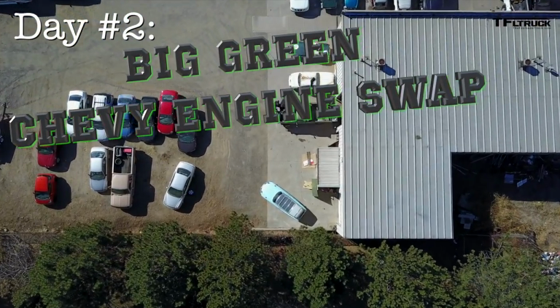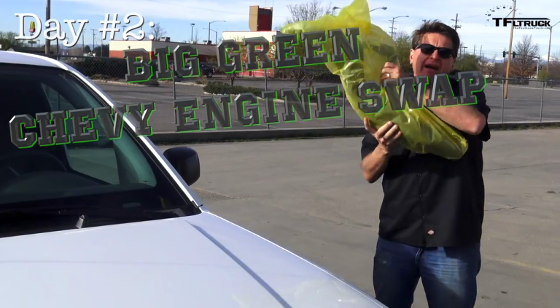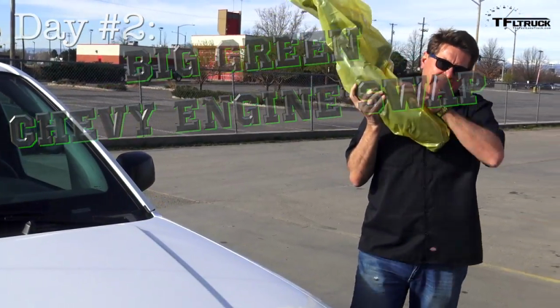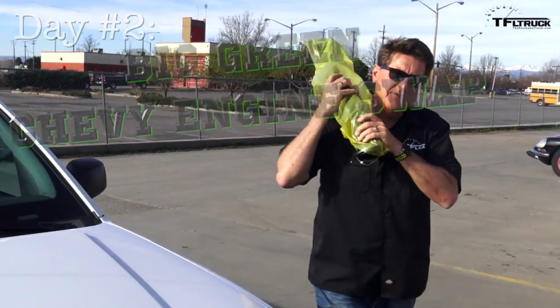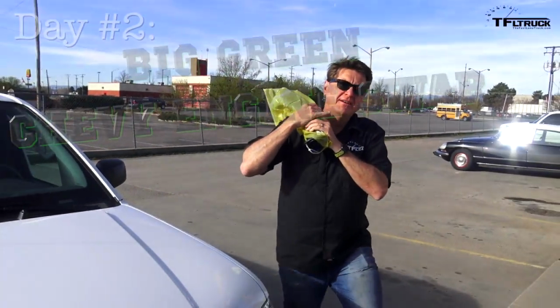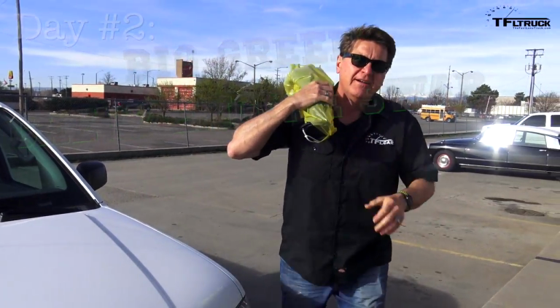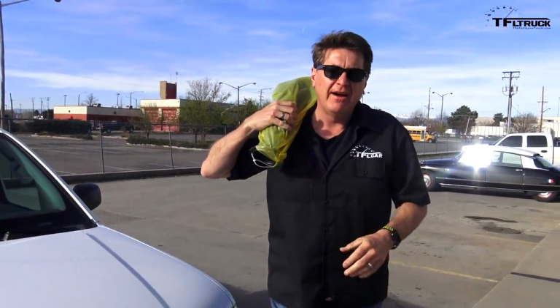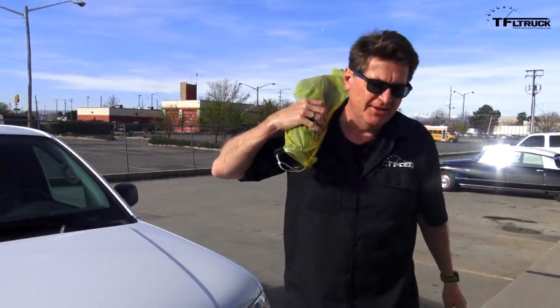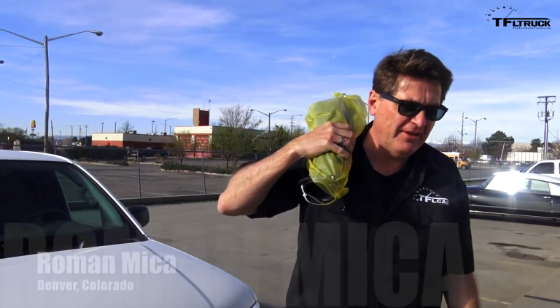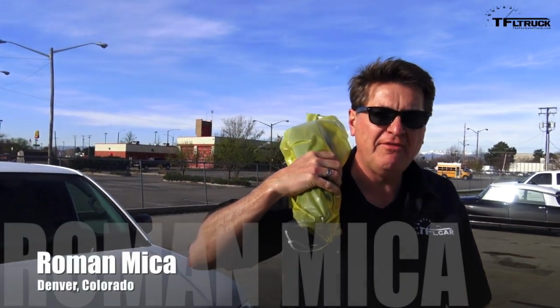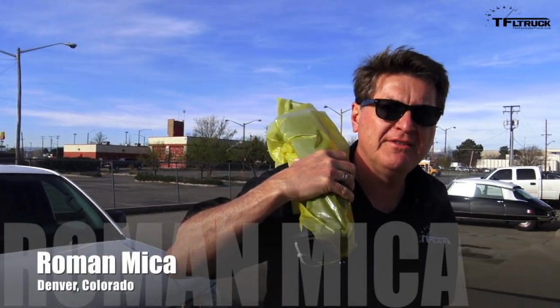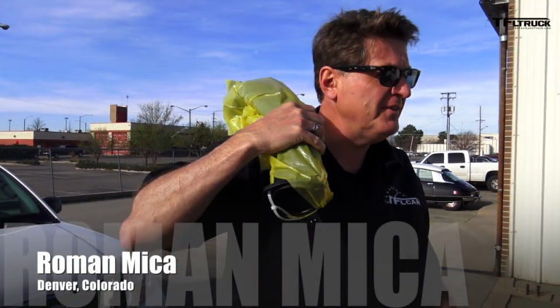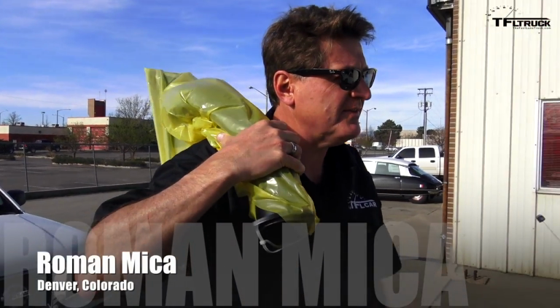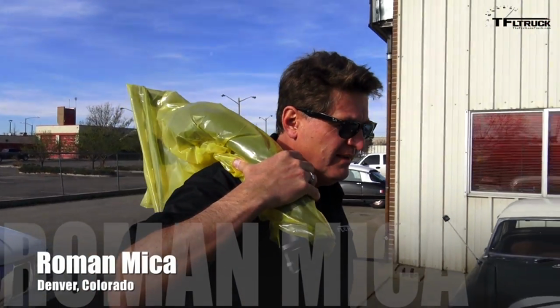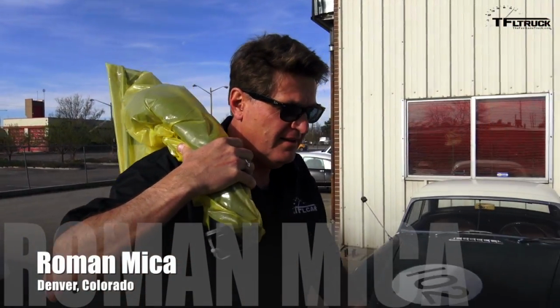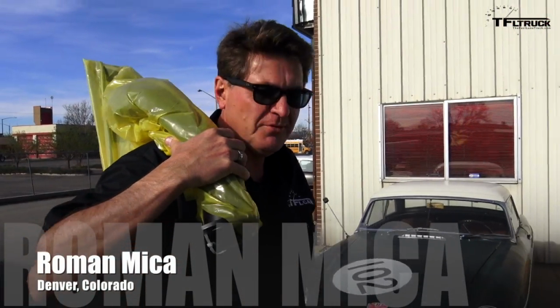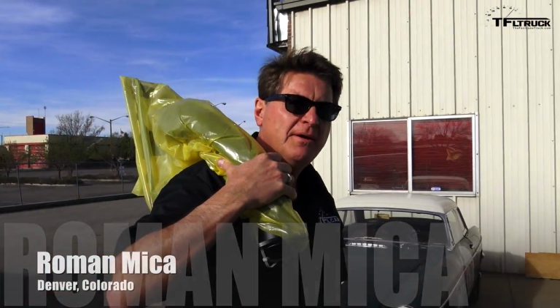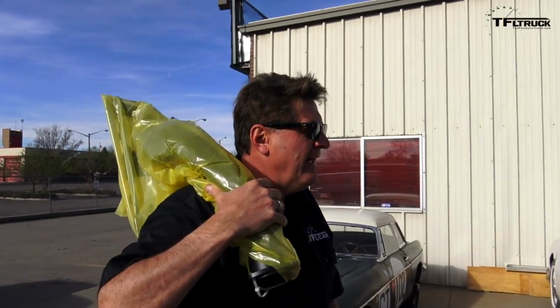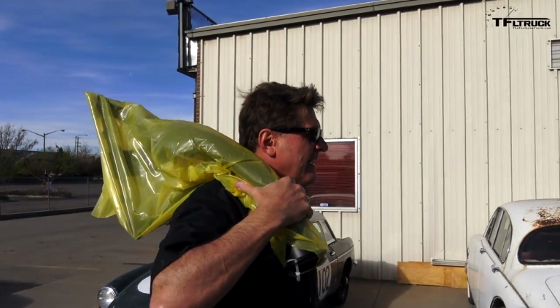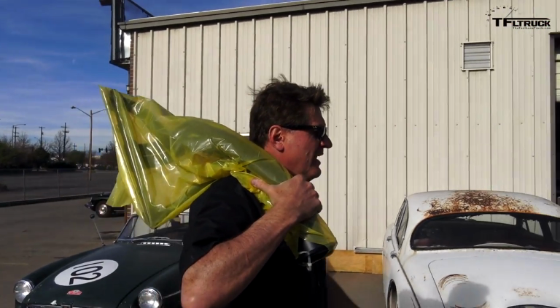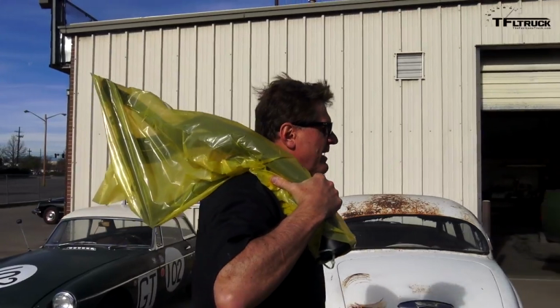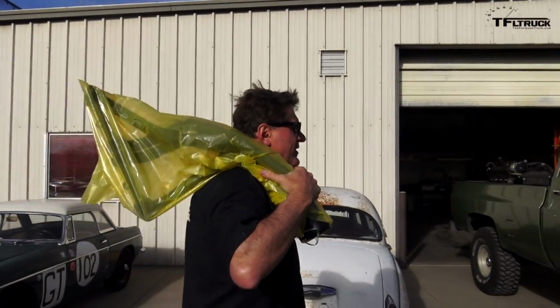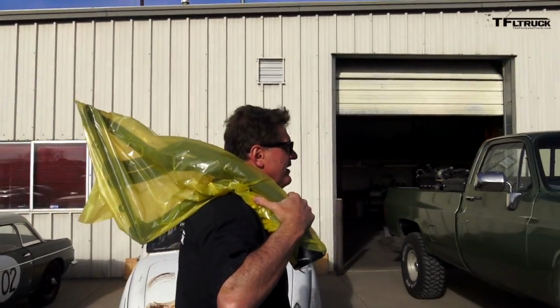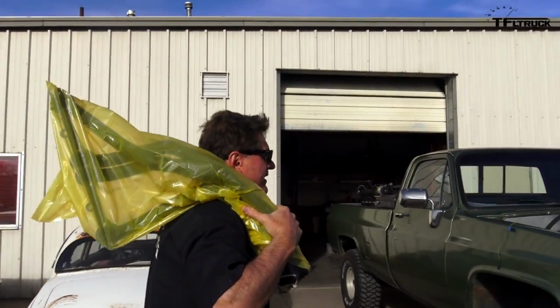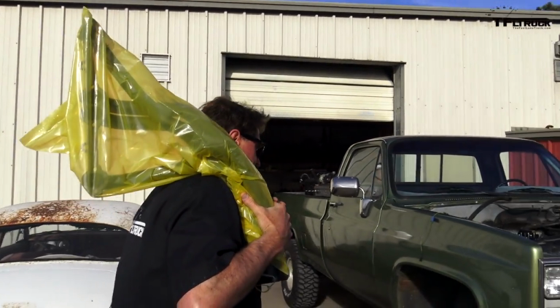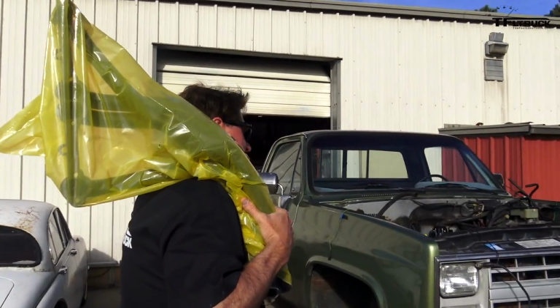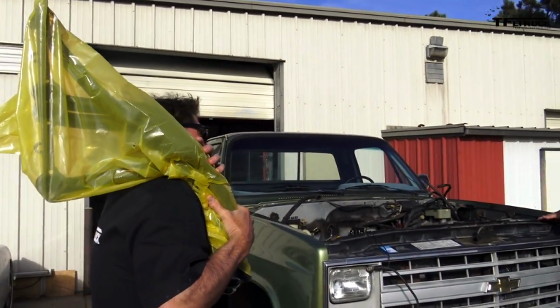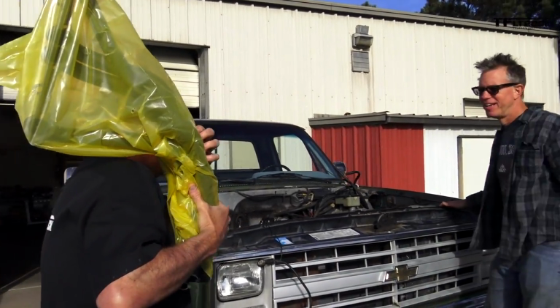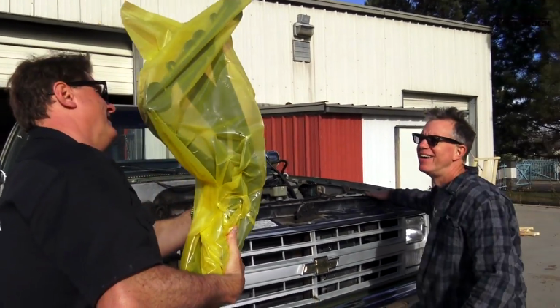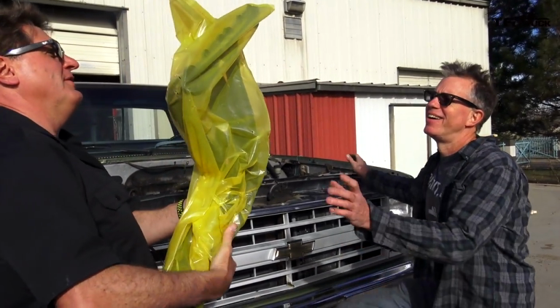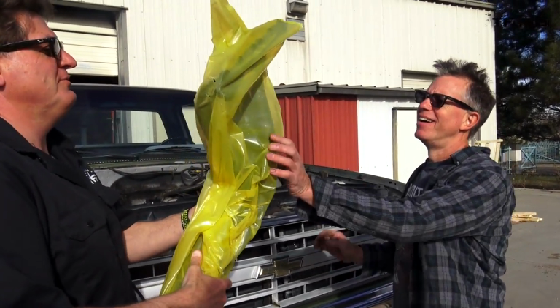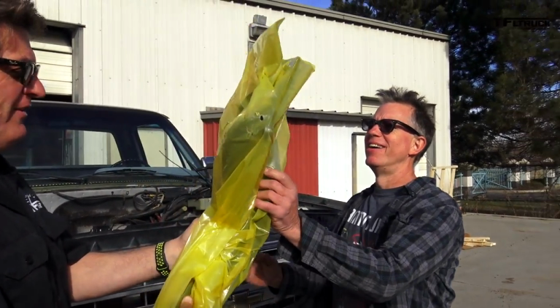All right, day two of our Chevy 350 ZZ6 swap. I come bearing headers — I found some headers last night. And the question is, will they fit?